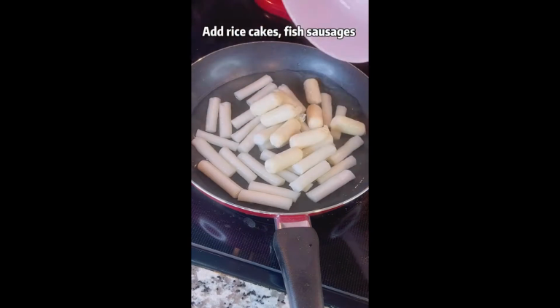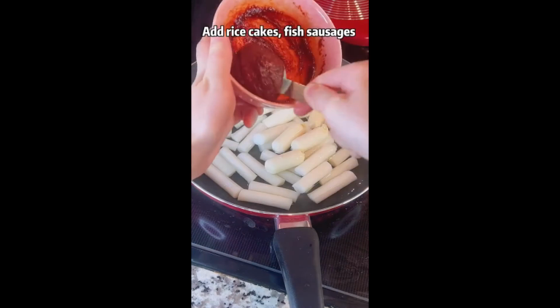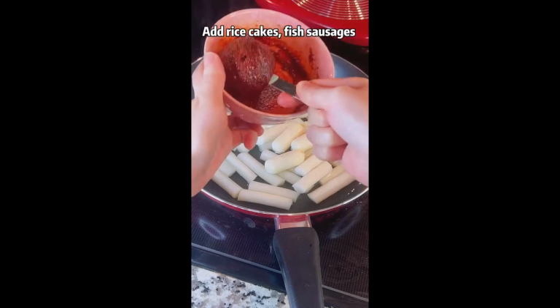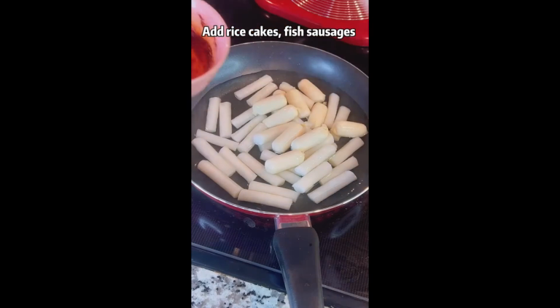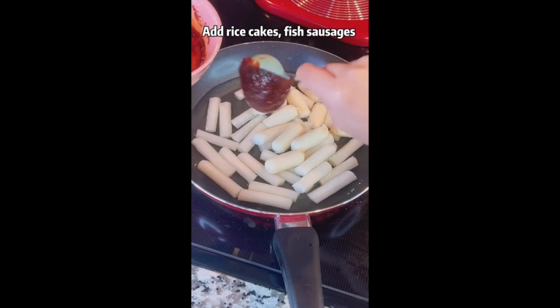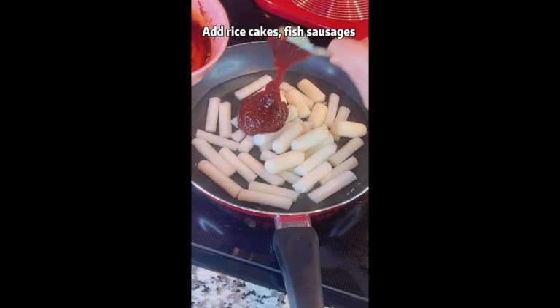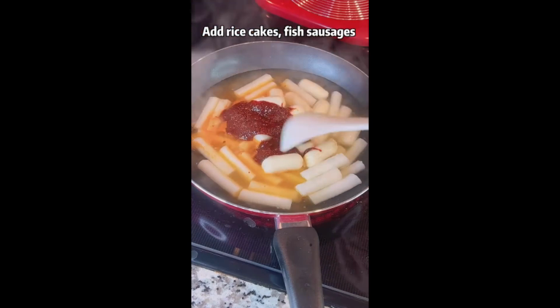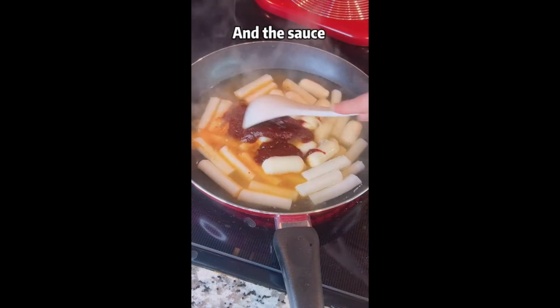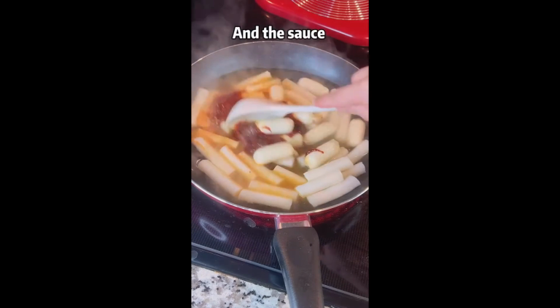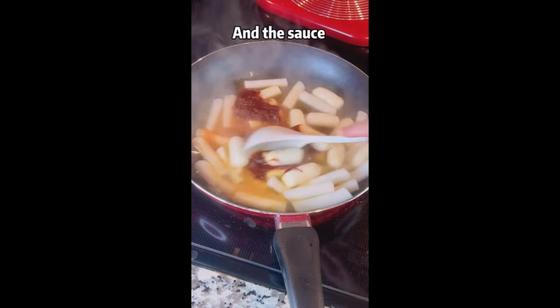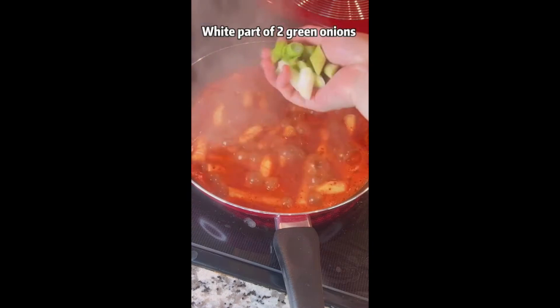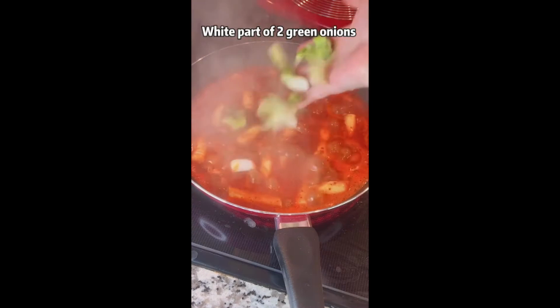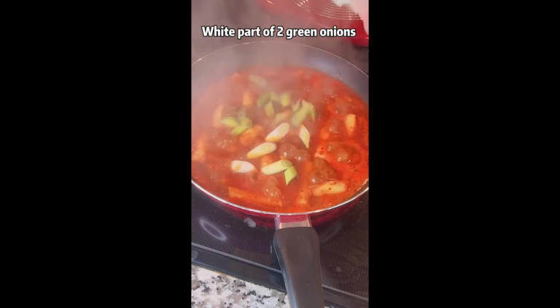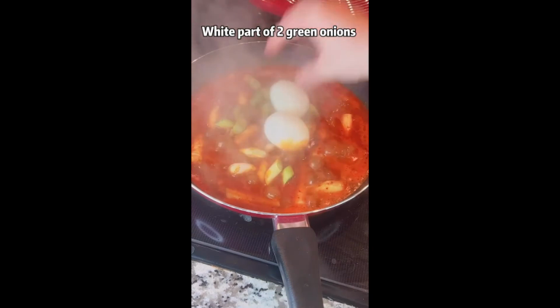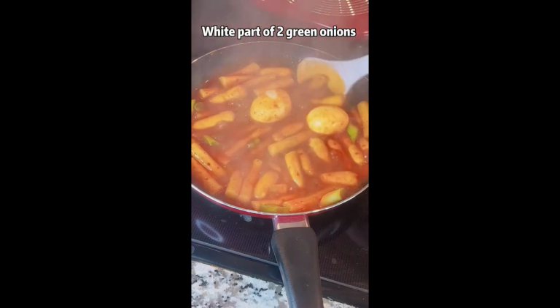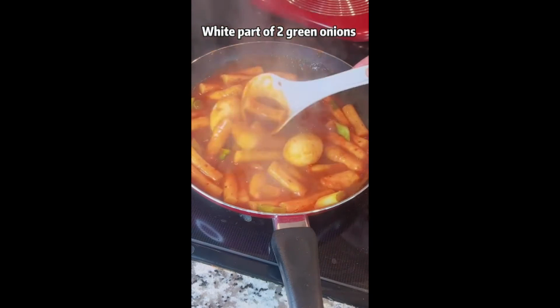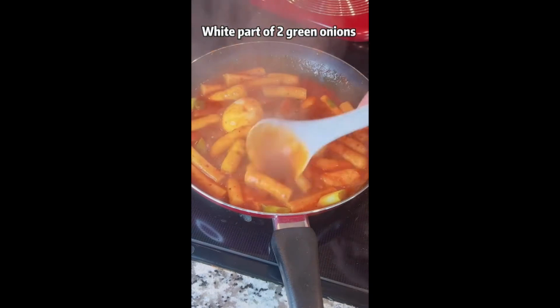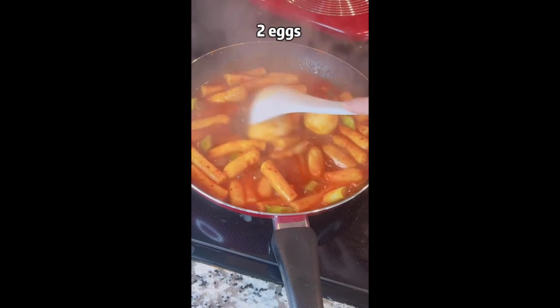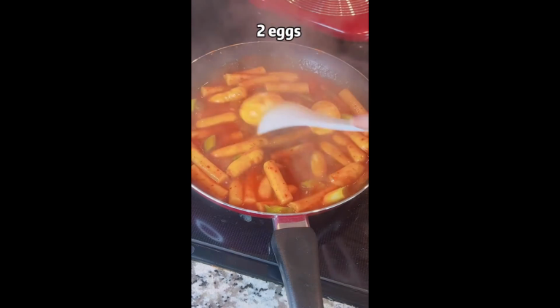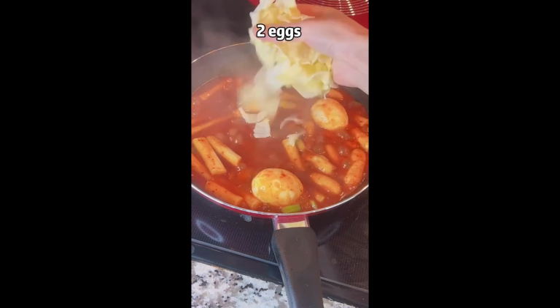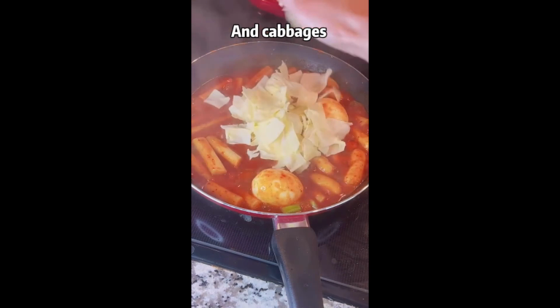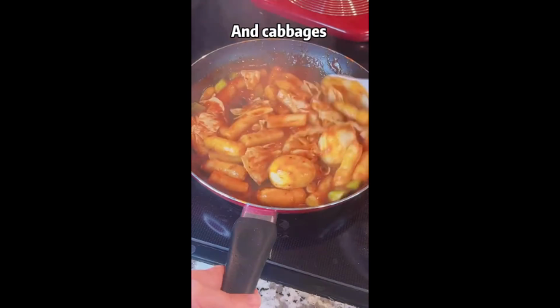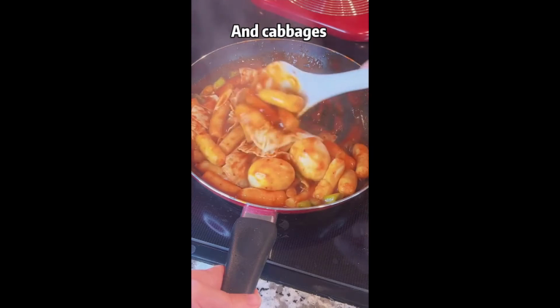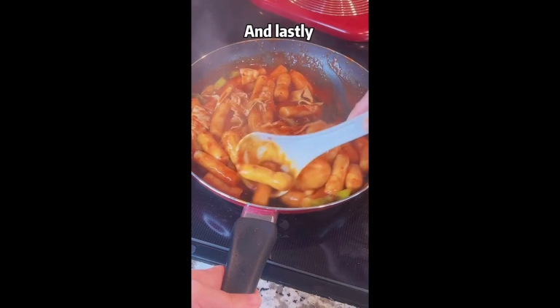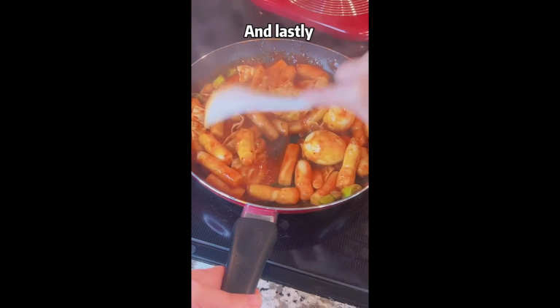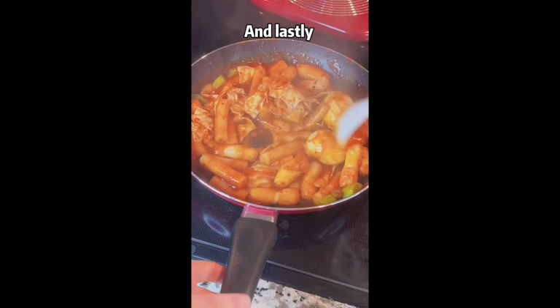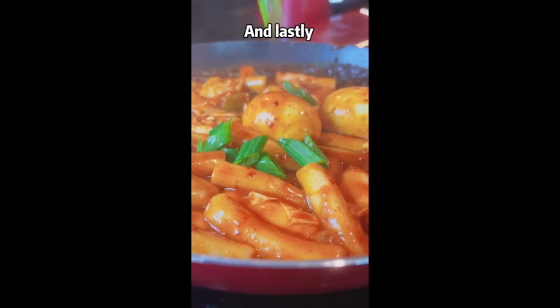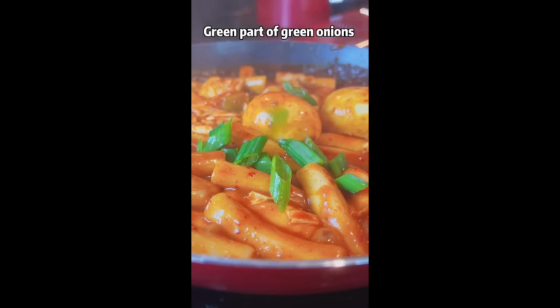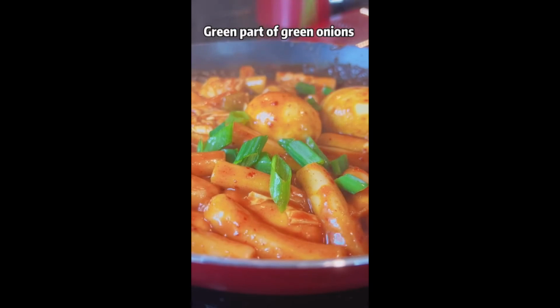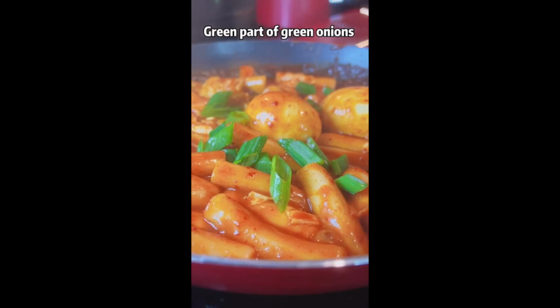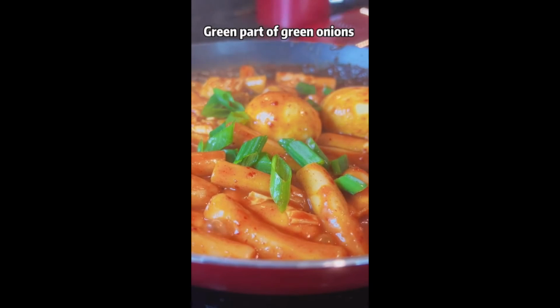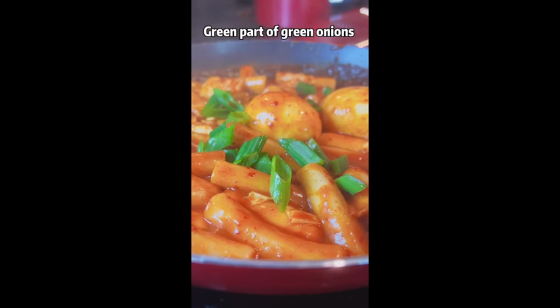Add rice cakes, fish sausage and sauce. White part of 2 green onions, 2 eggs and cabbage. And lastly, the green part of green onions.